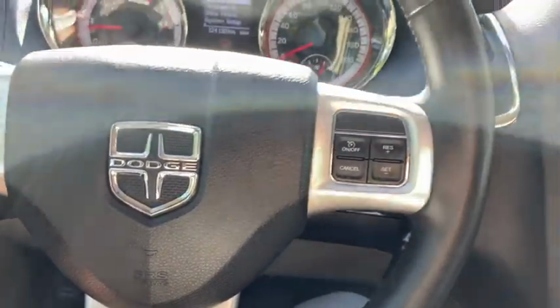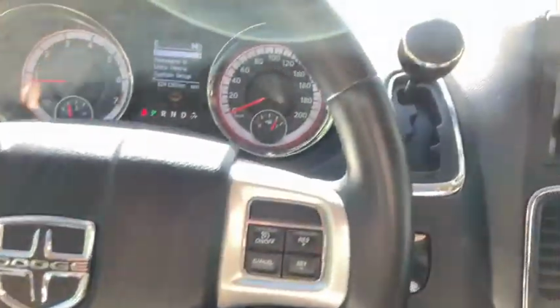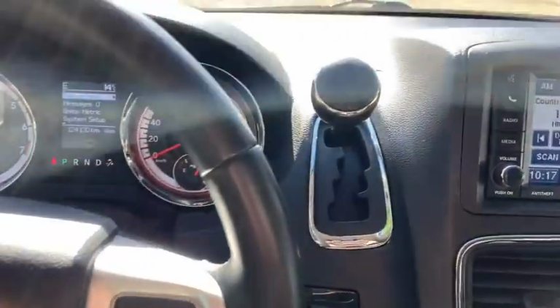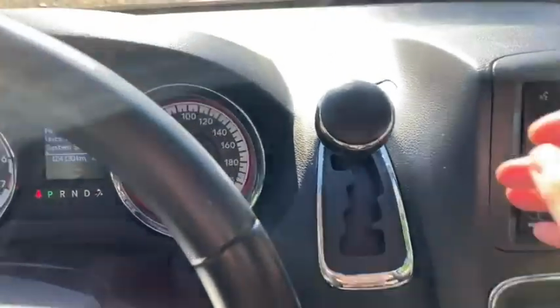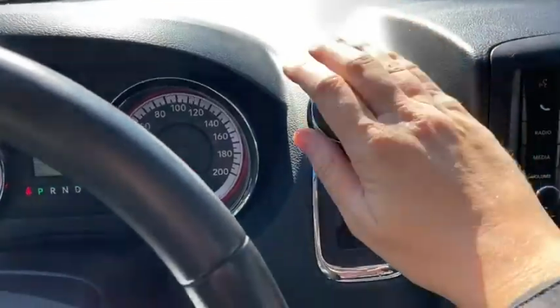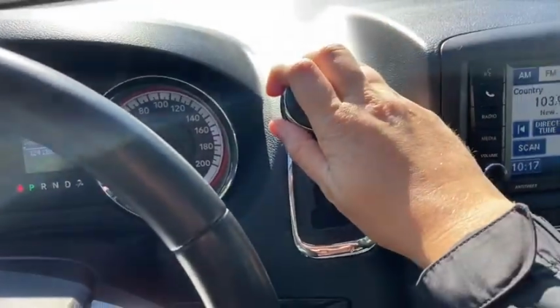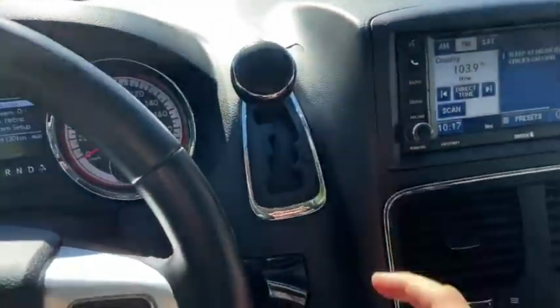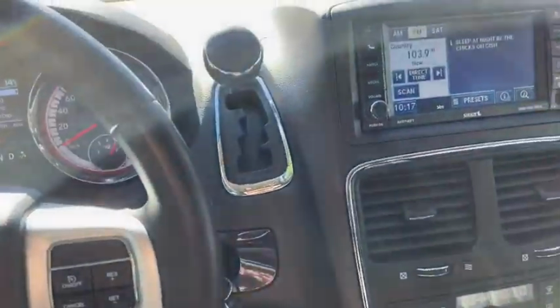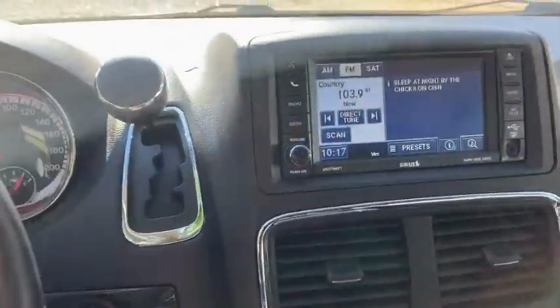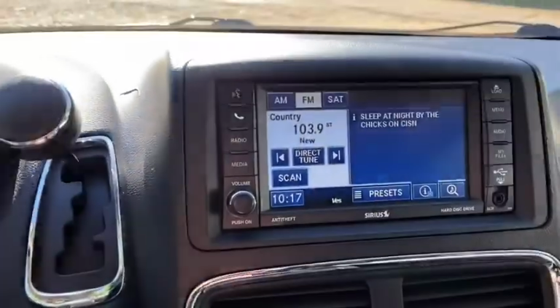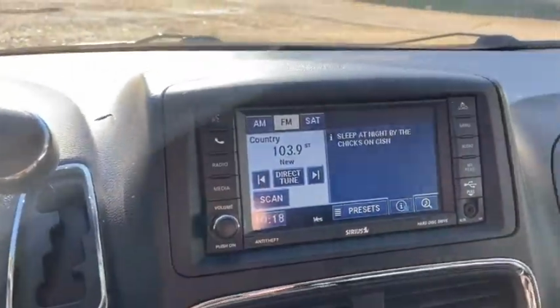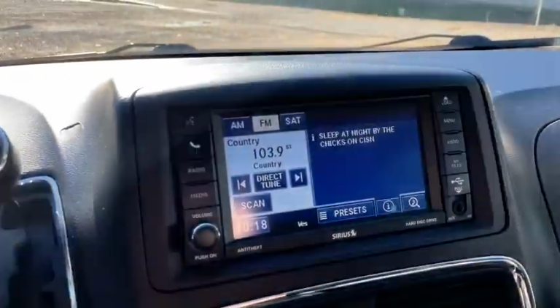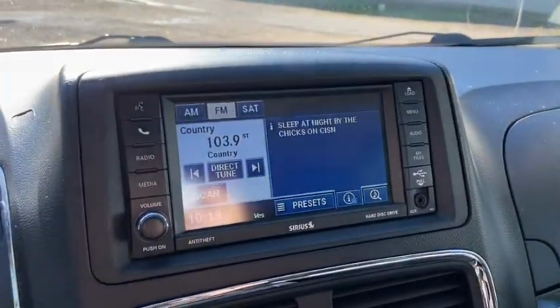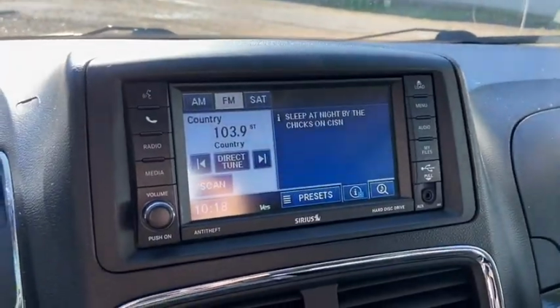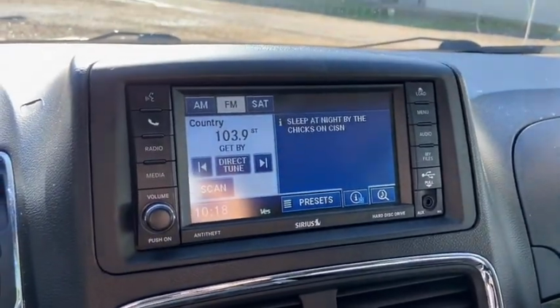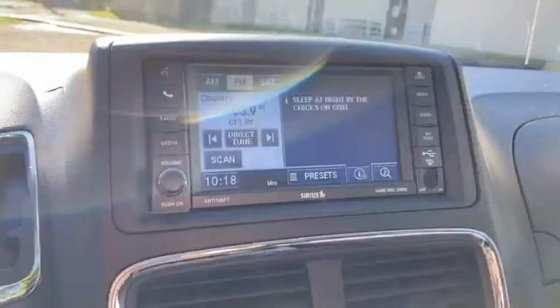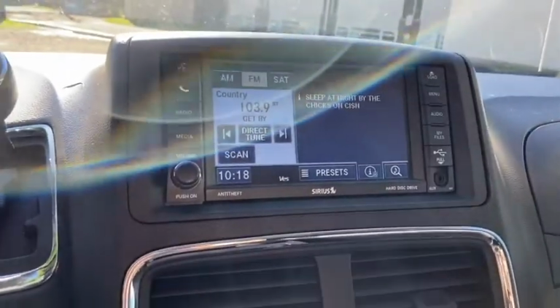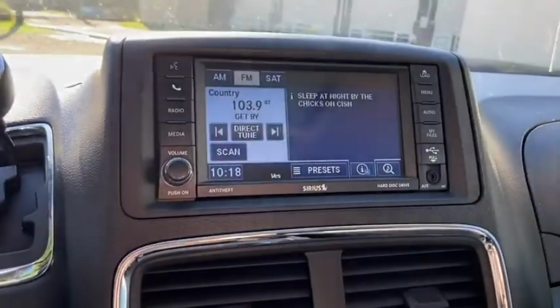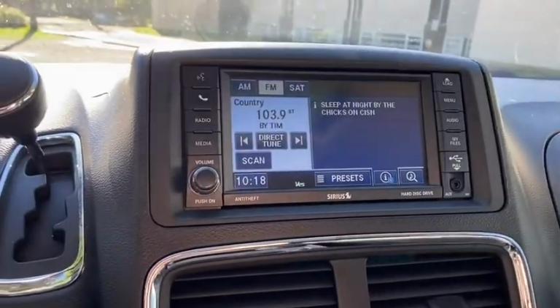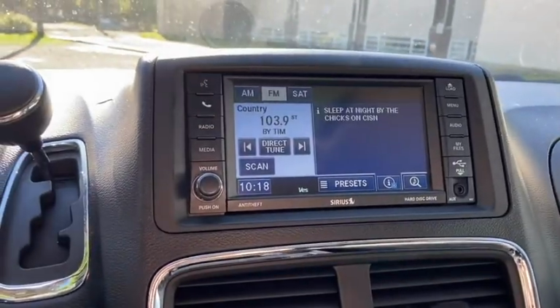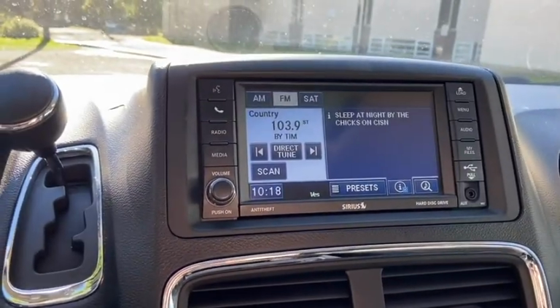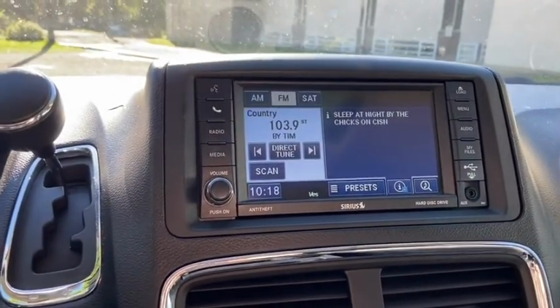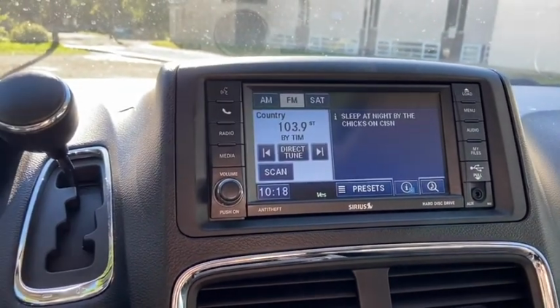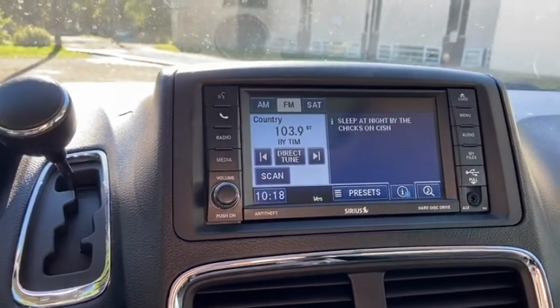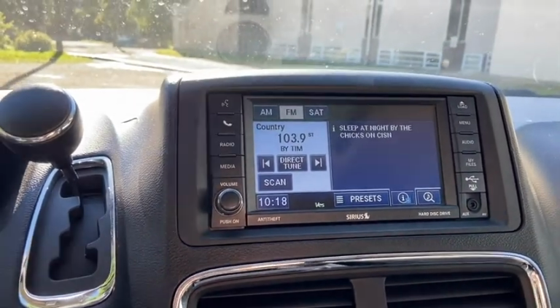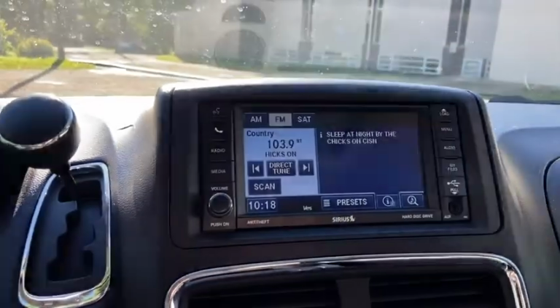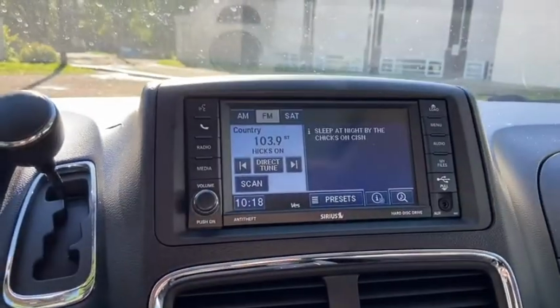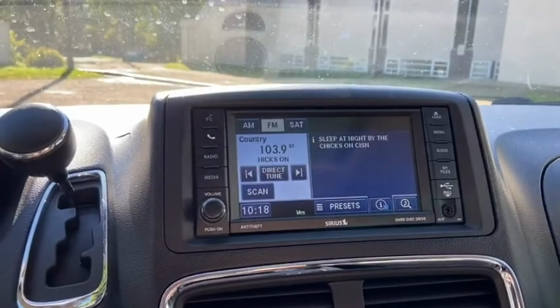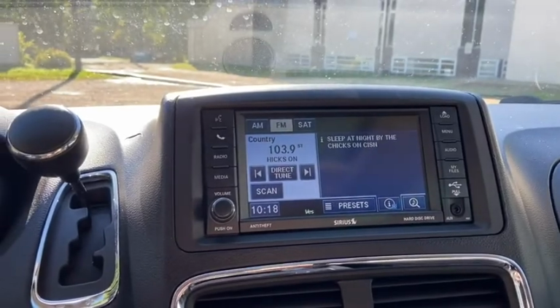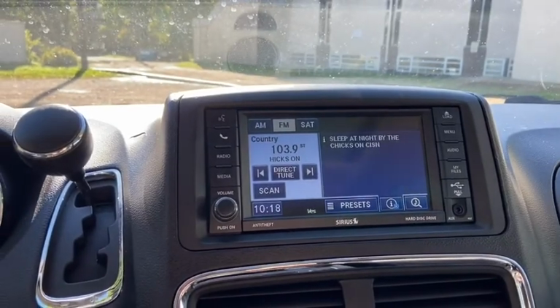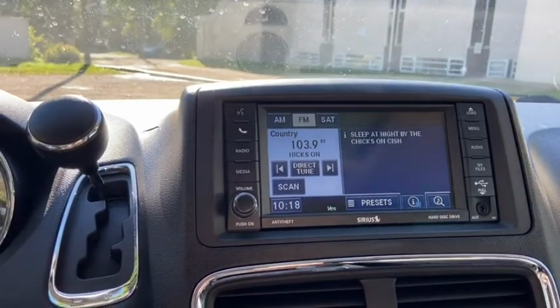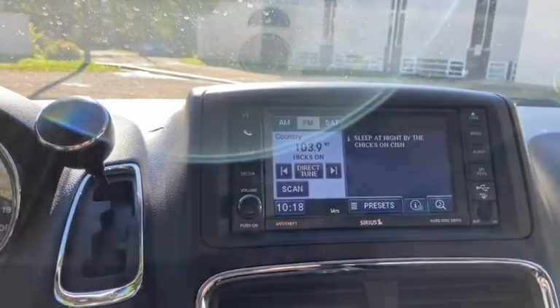To the right of your steering wheel you have your gear shifter here. We have our touch screen display in the middle which gives you AM/FM radio as well as satellite radio. We also have Bluetooth connectivity, auxiliary and USB connectivity.